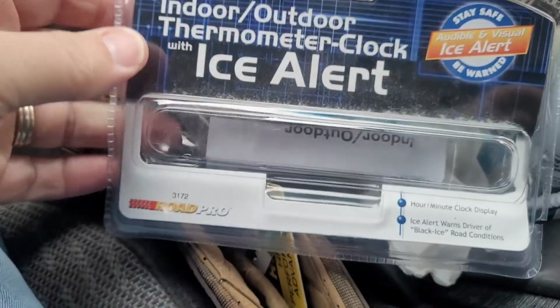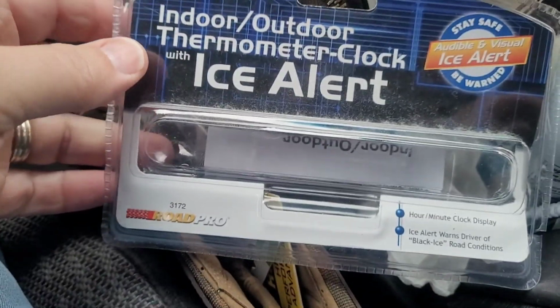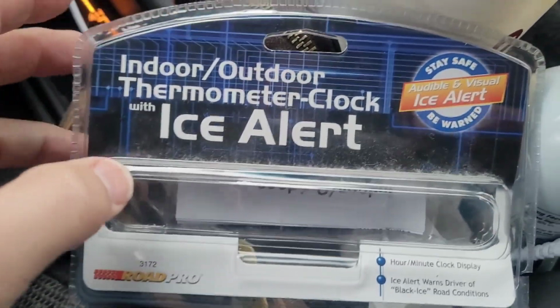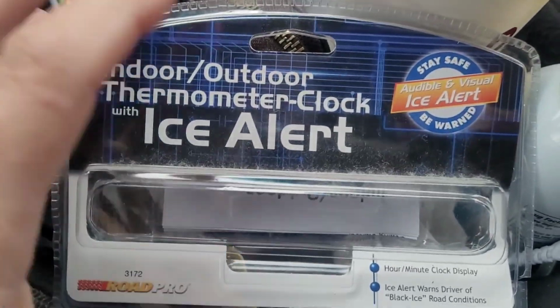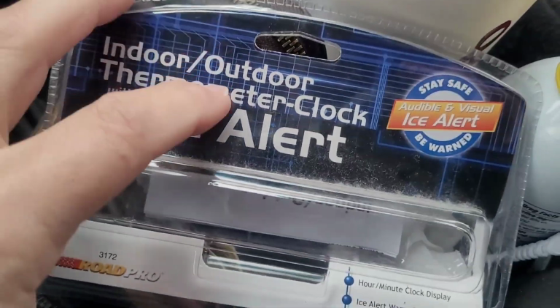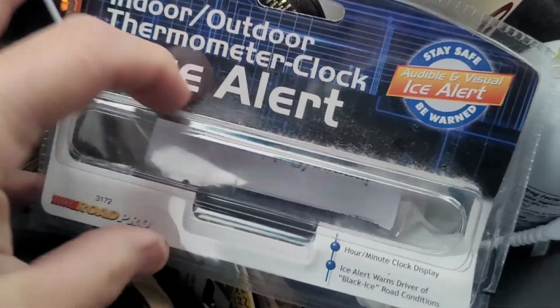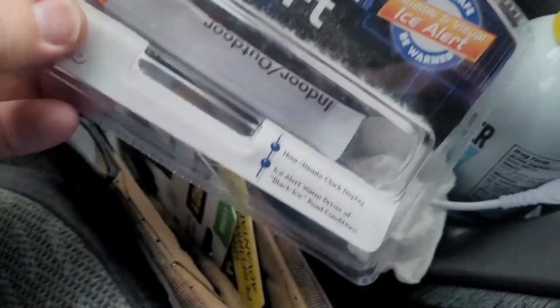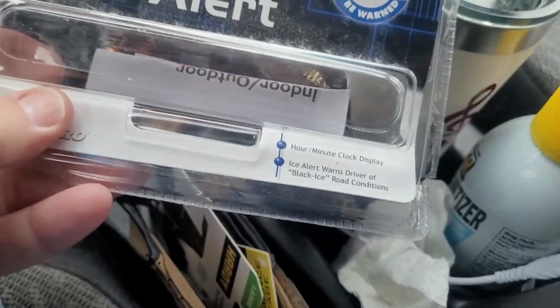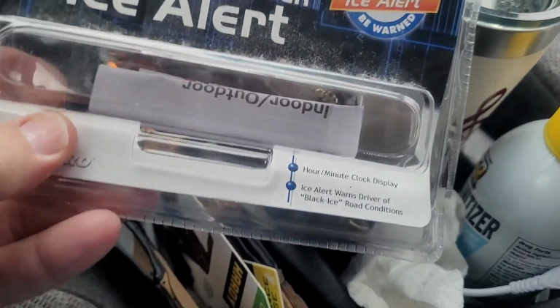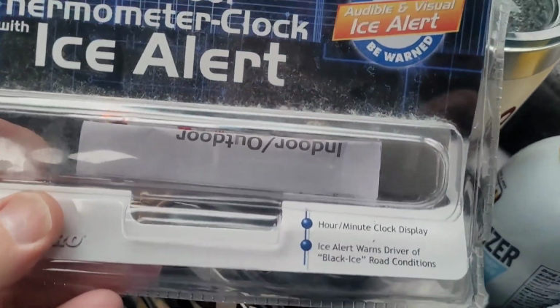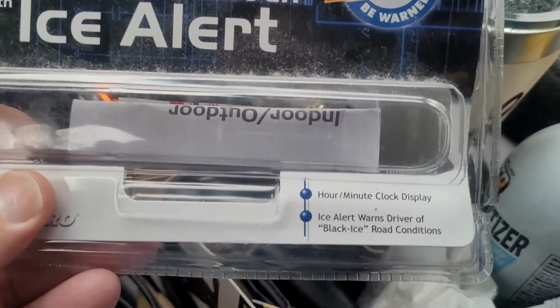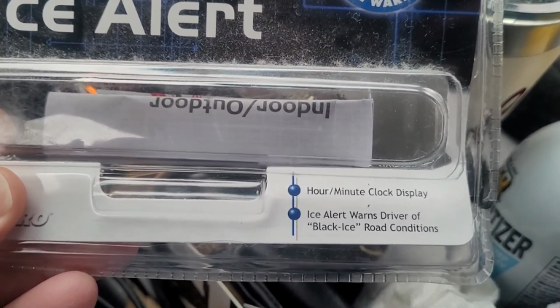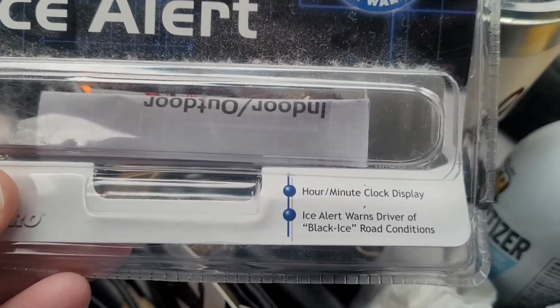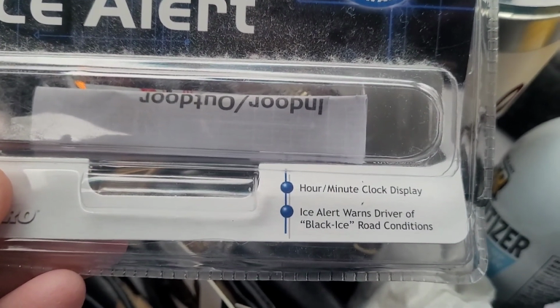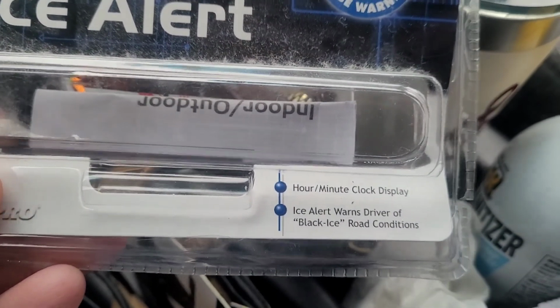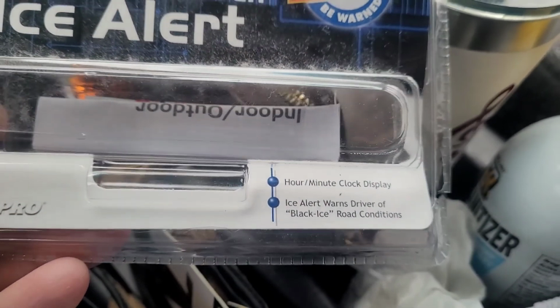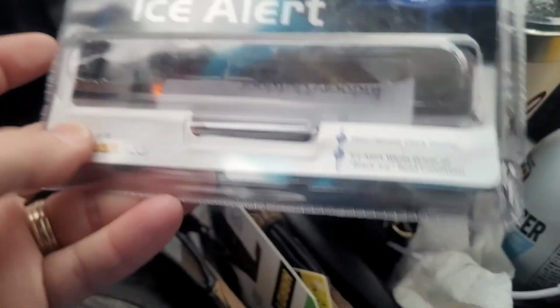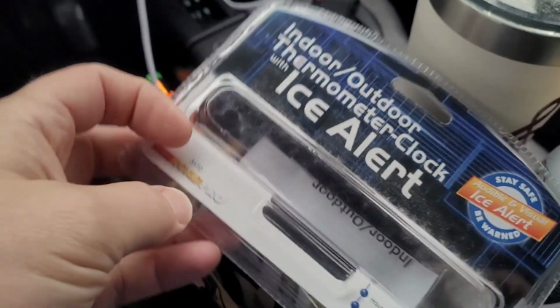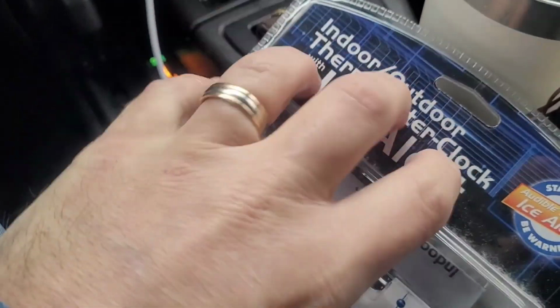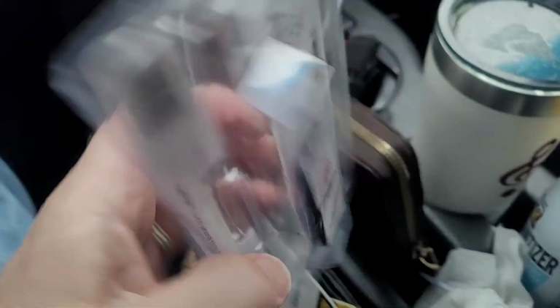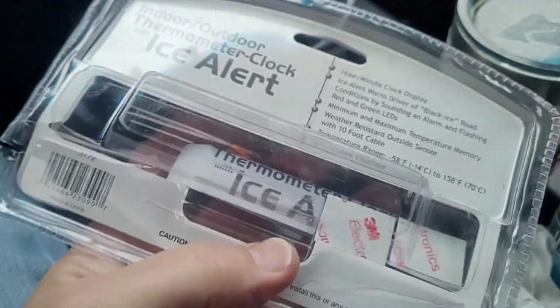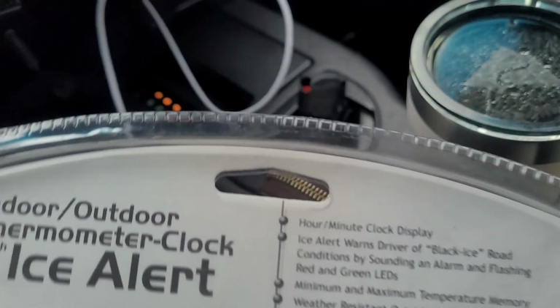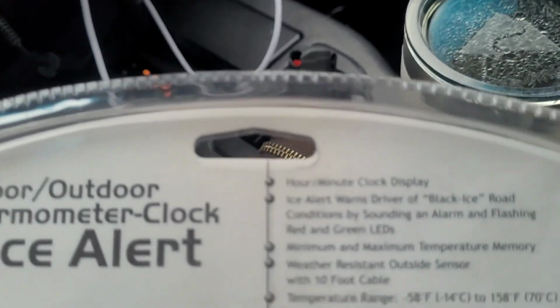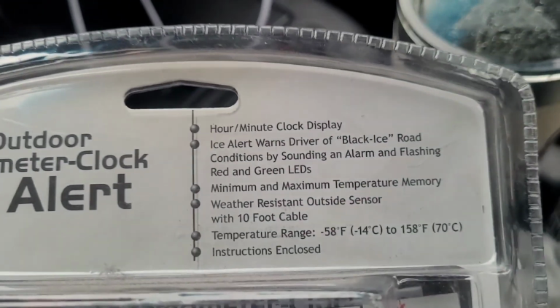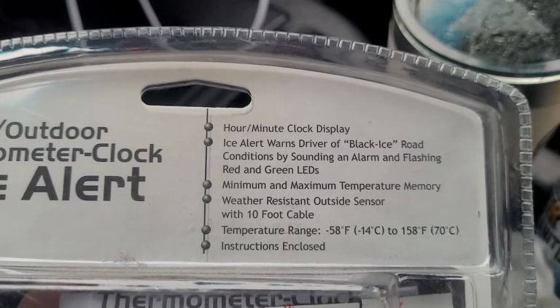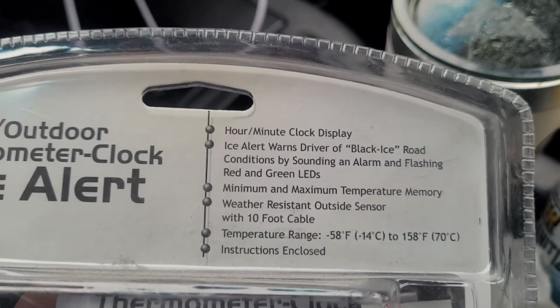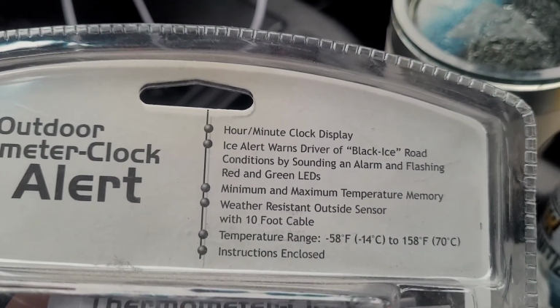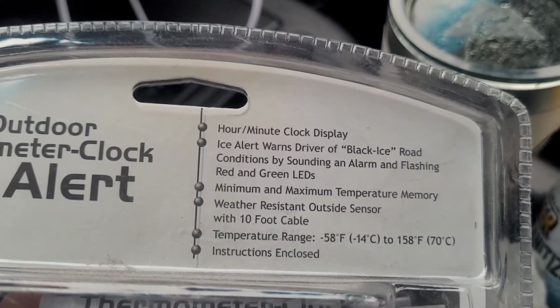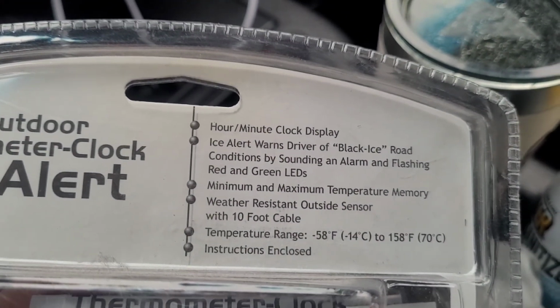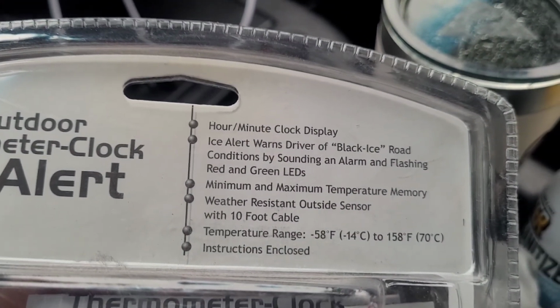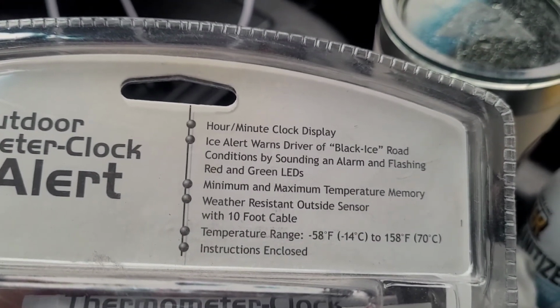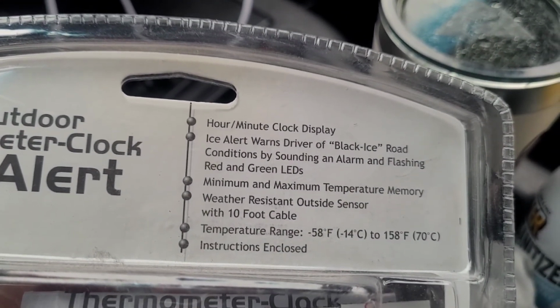So this IceAlert has a clock on it and some type of warning system for black ice. And there you go, minimum and maximum temperatures.